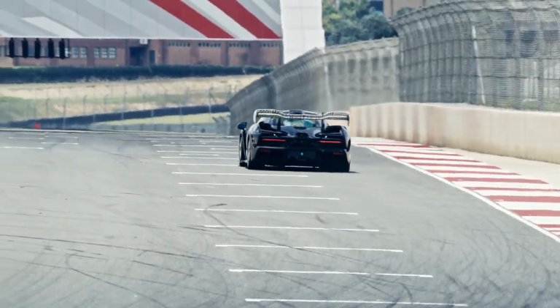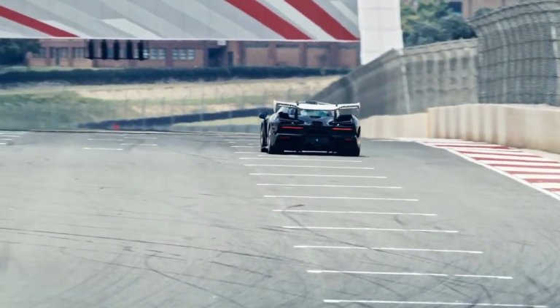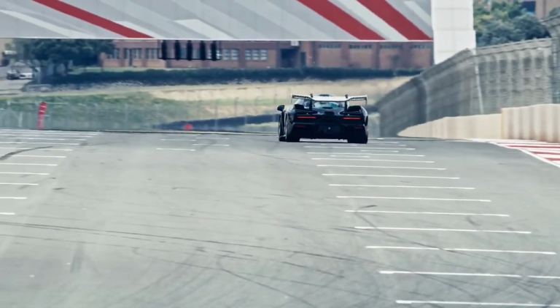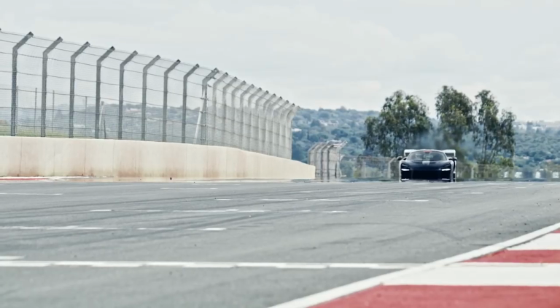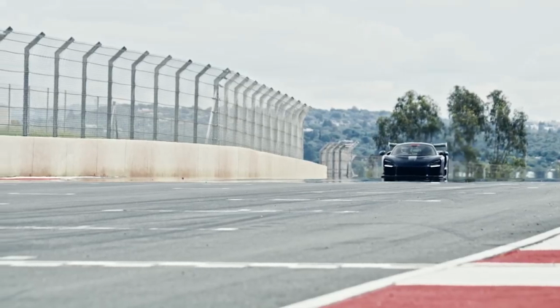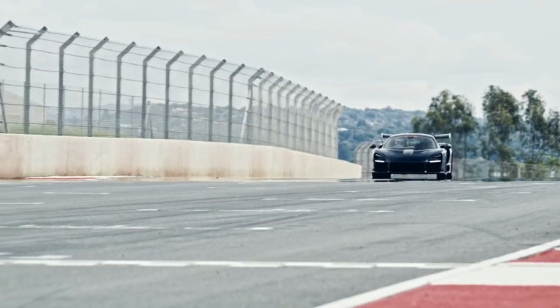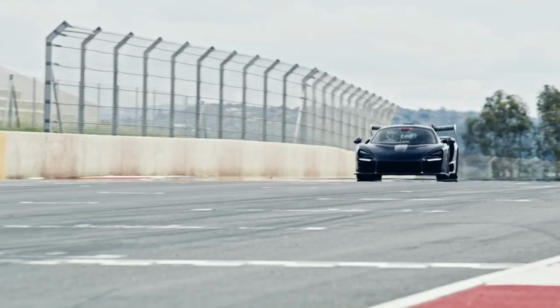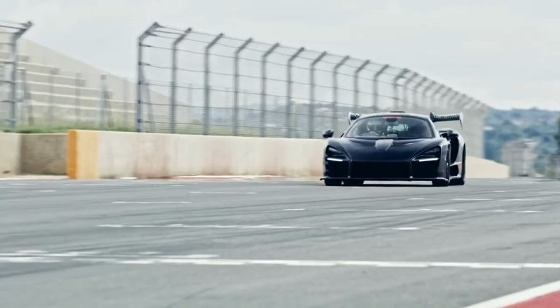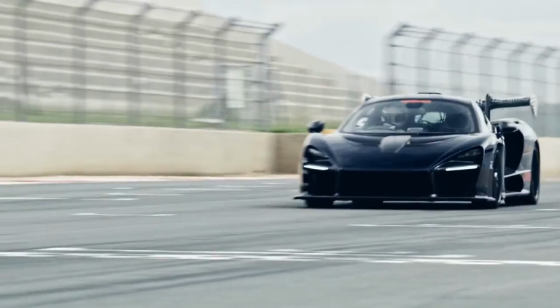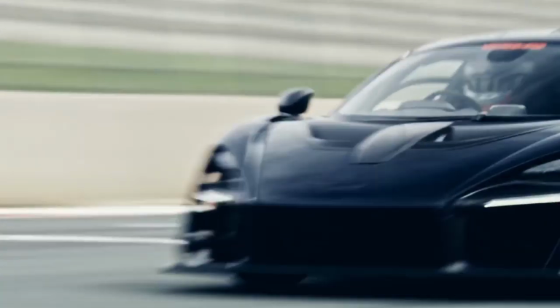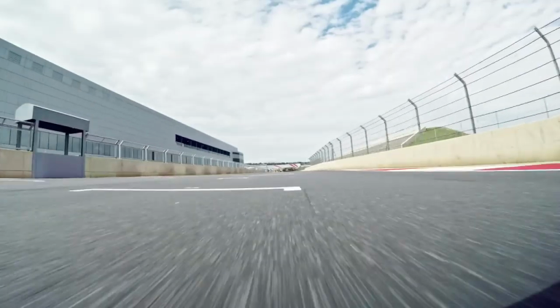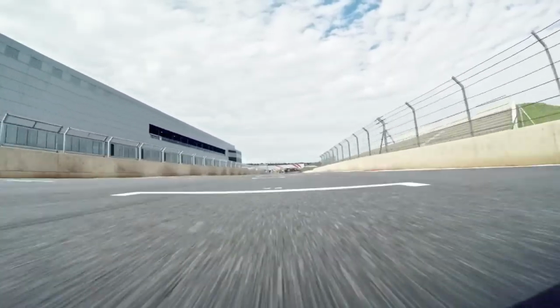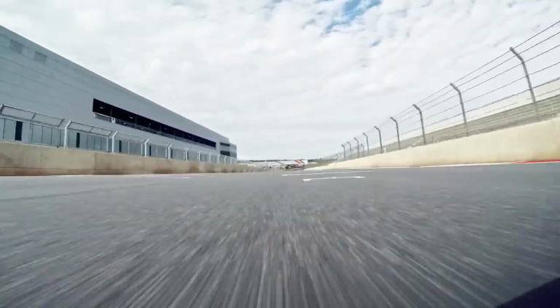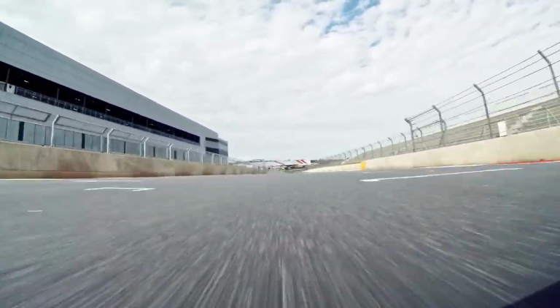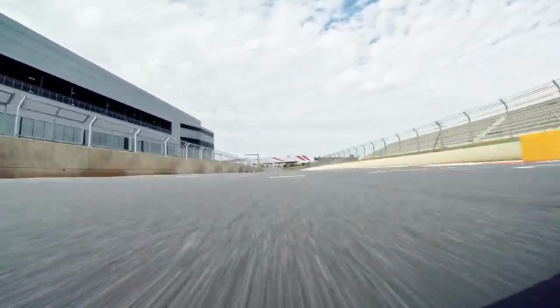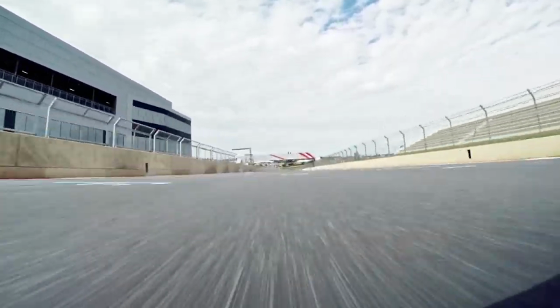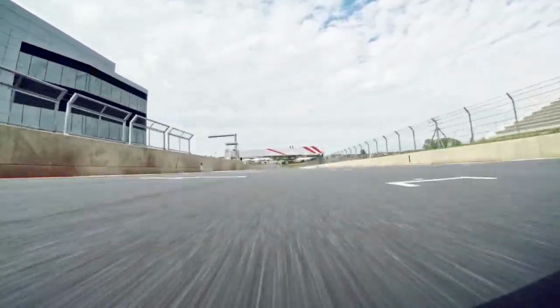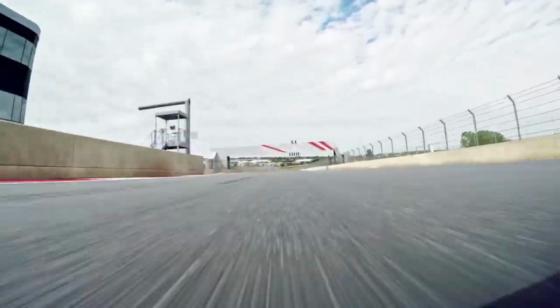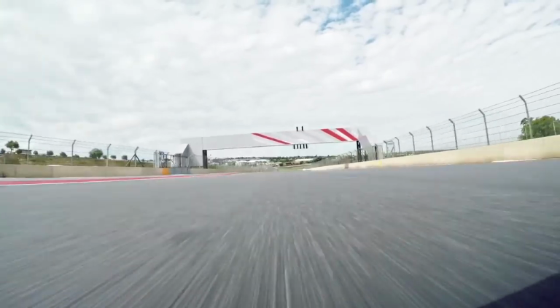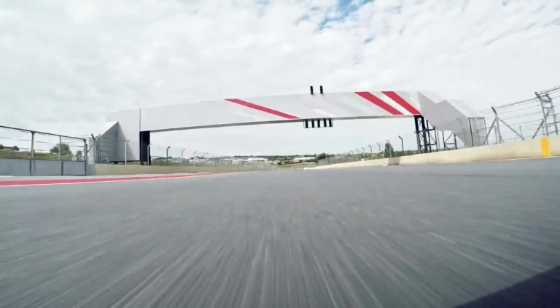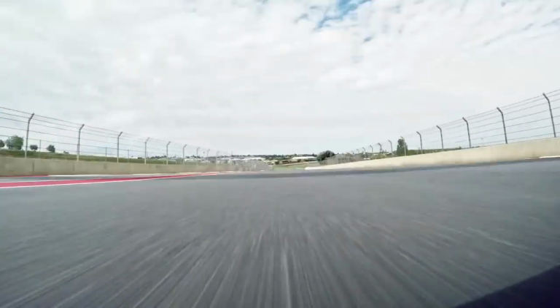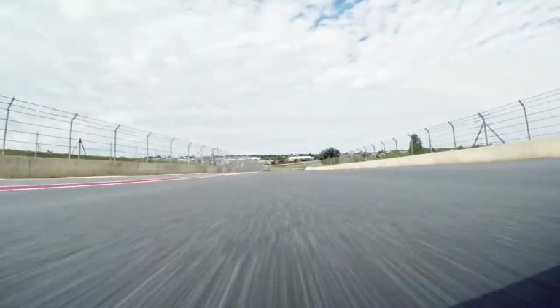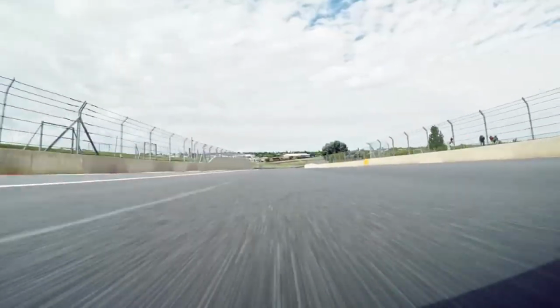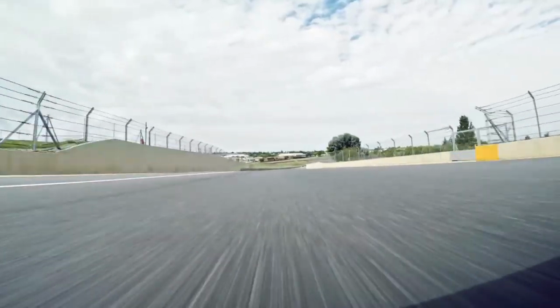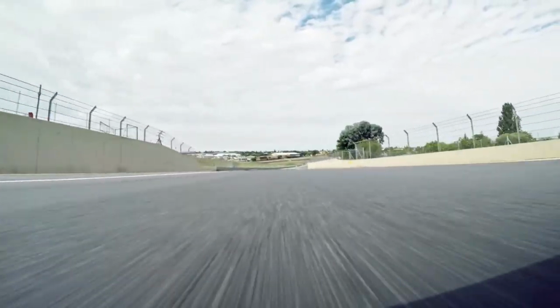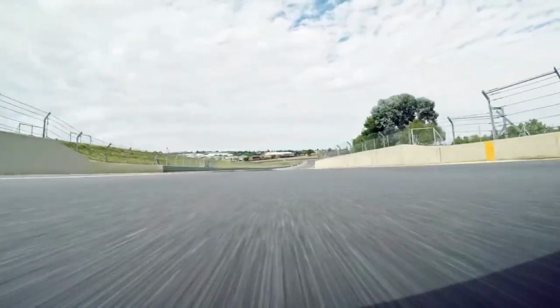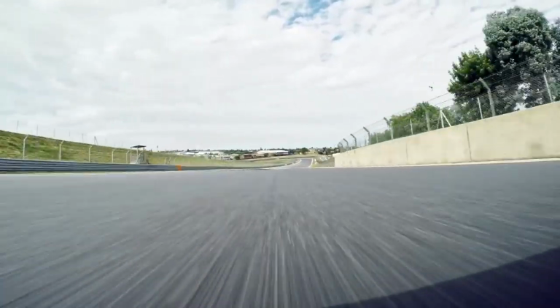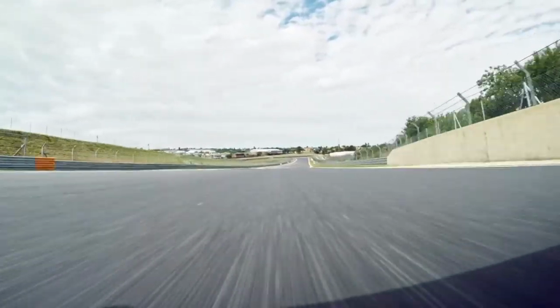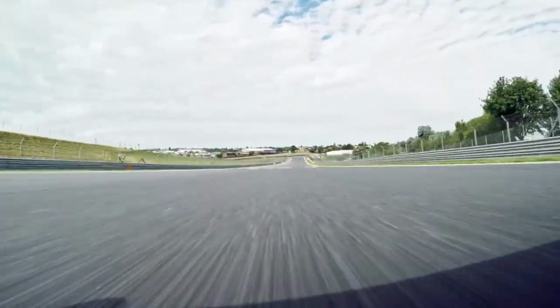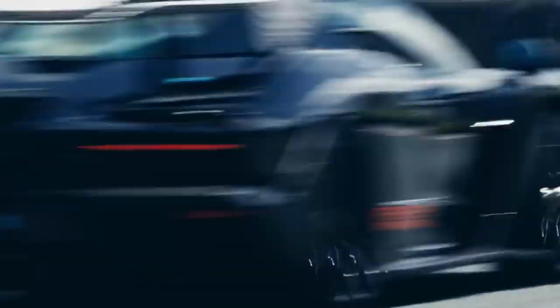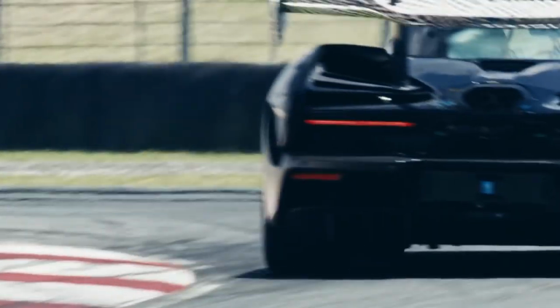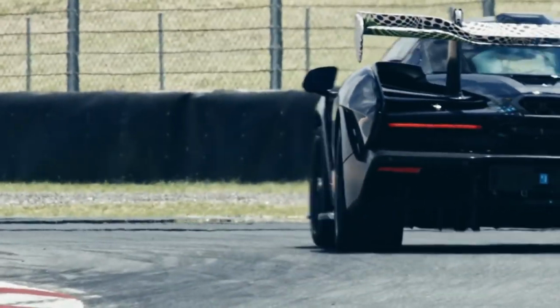With increased speeds, the compression from the downforce stiffens the springs on the car, so you're very low on the deck, giving you zero roll at those higher speeds. It helps massively with stability going into quick turns on track.